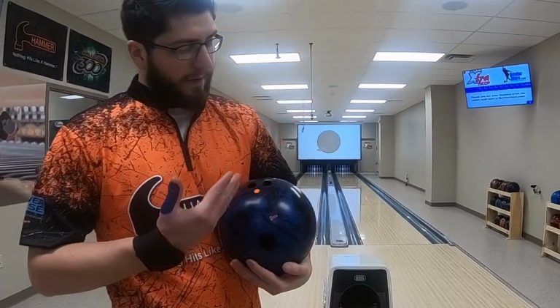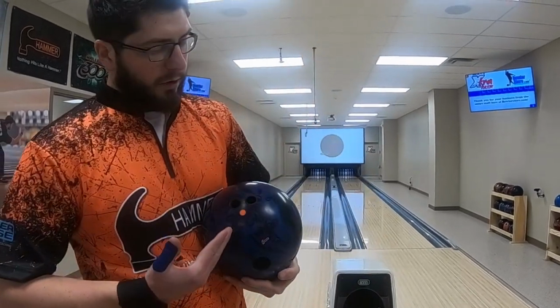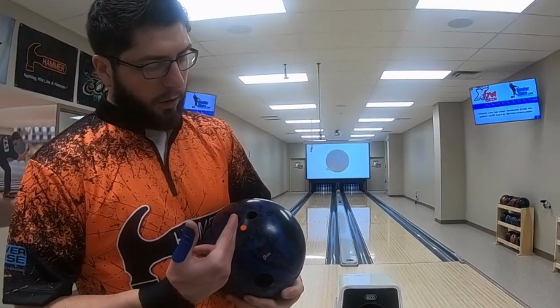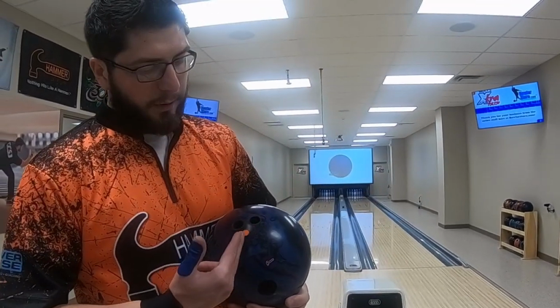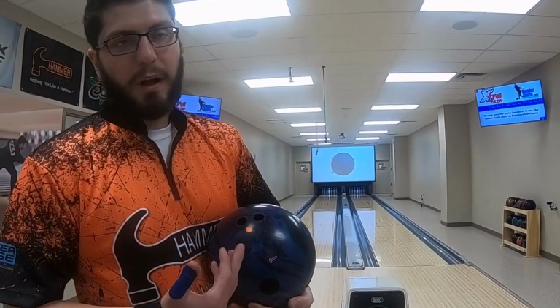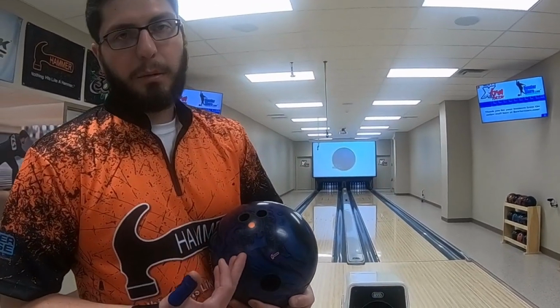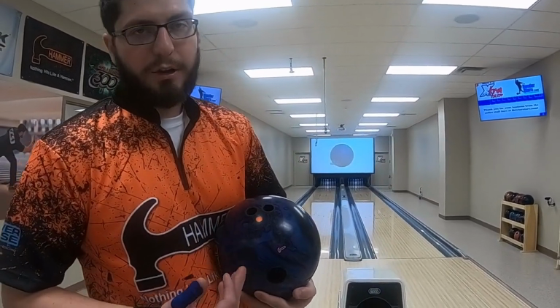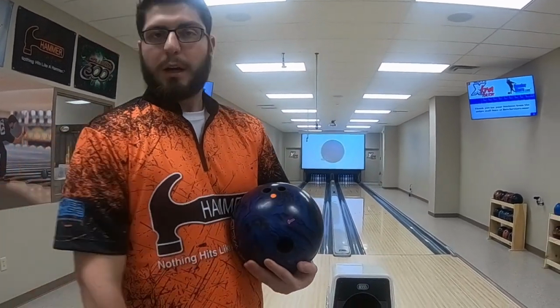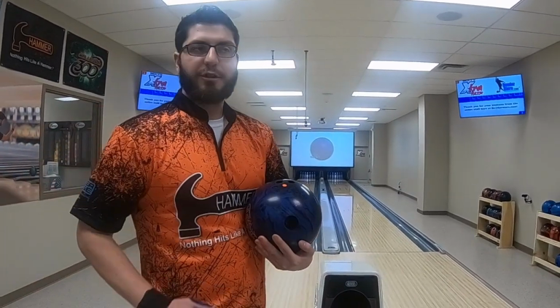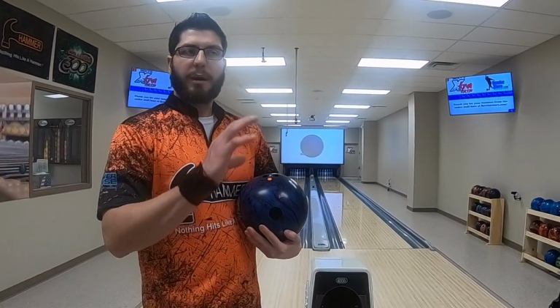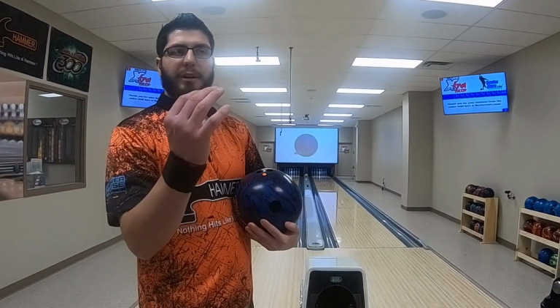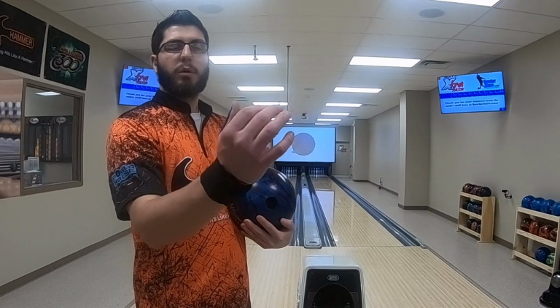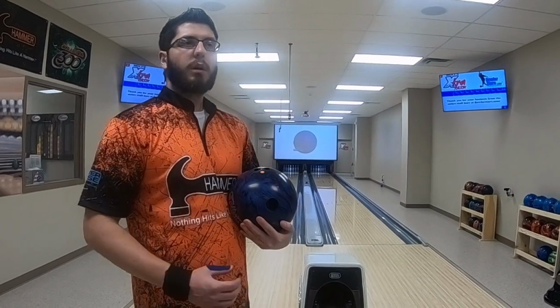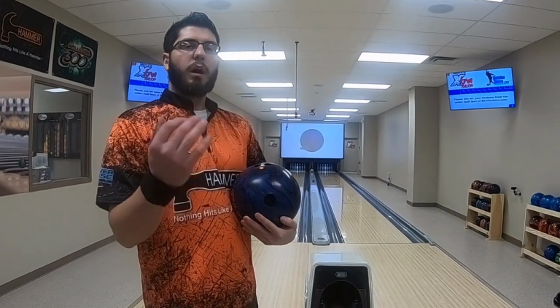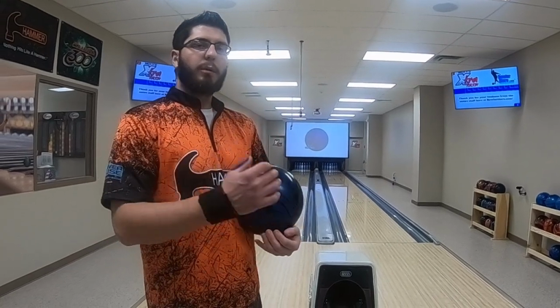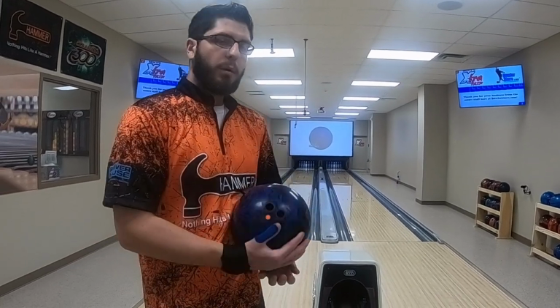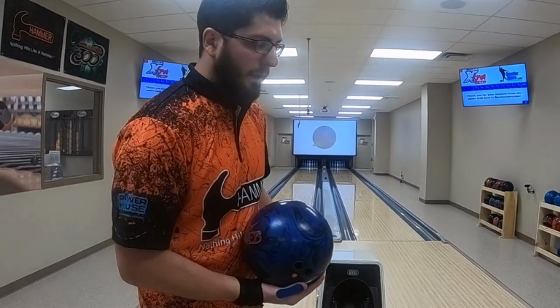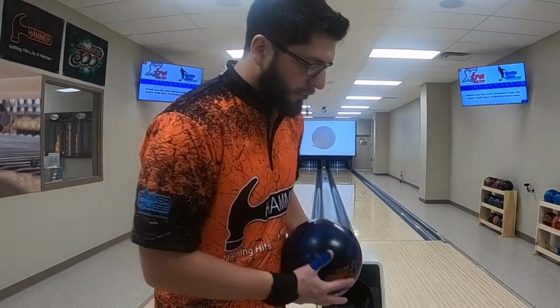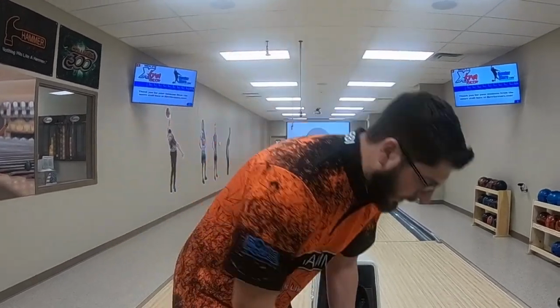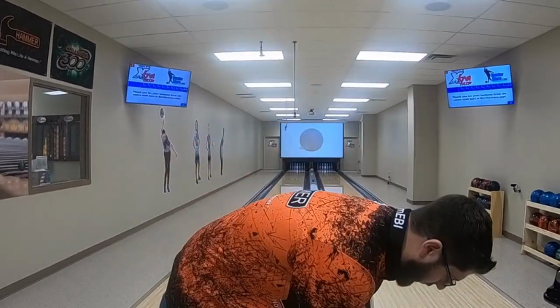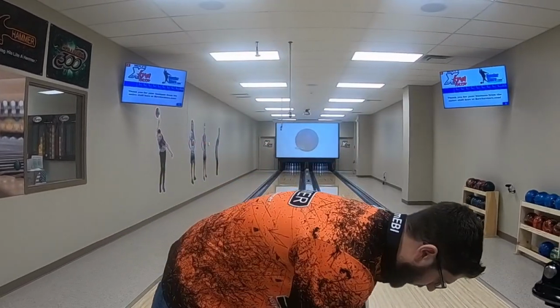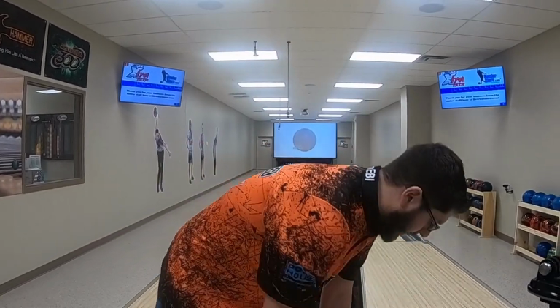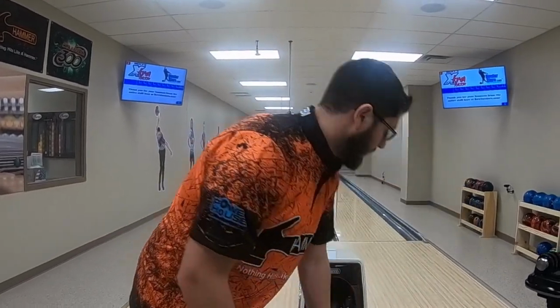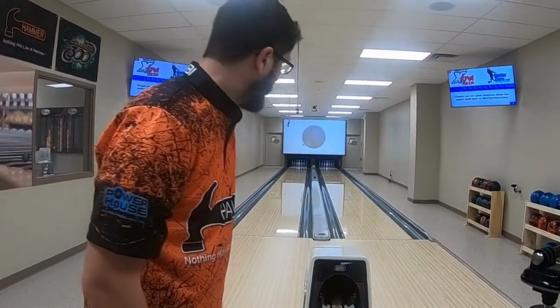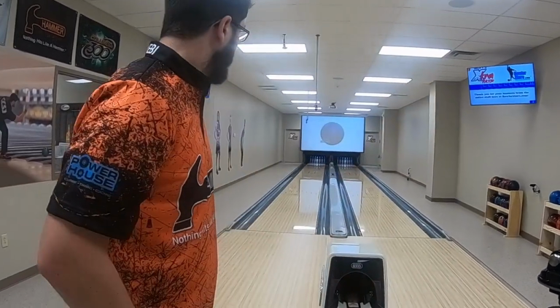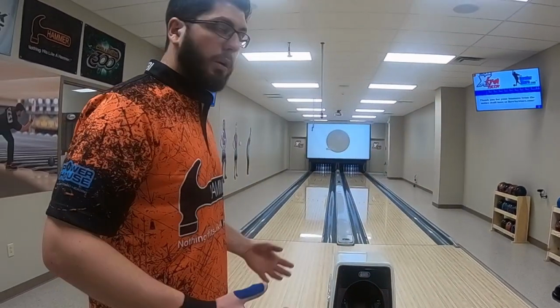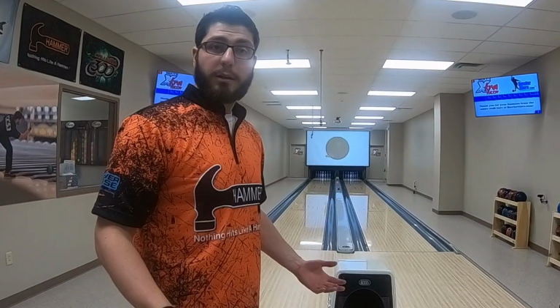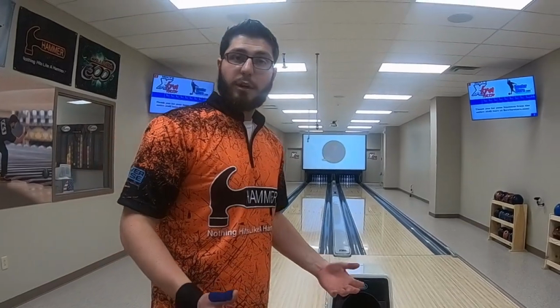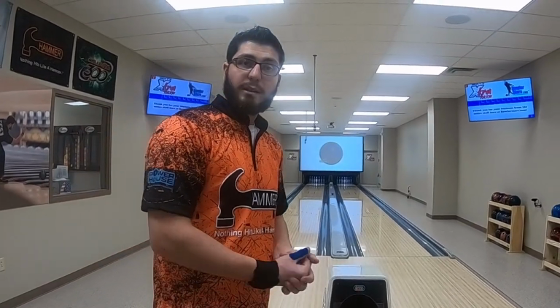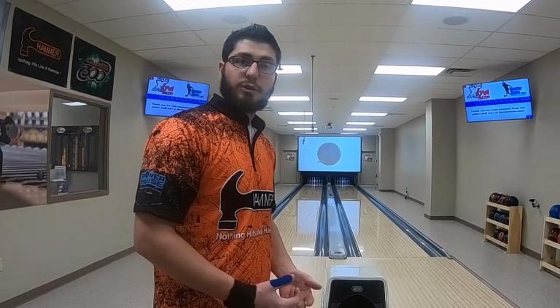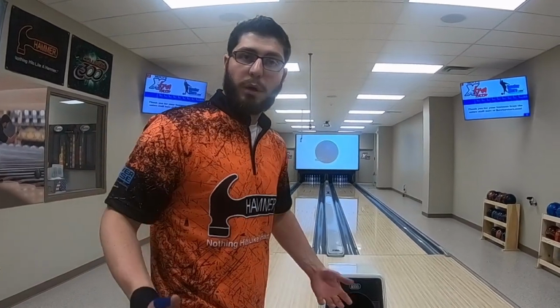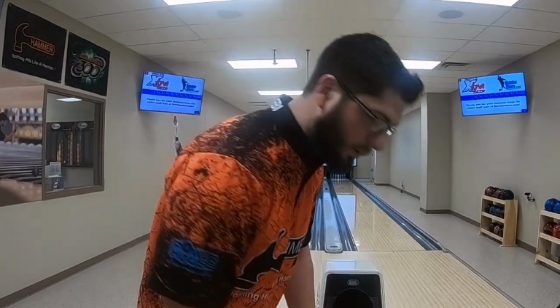I have them drilled, both pretty much pinned under the bridge, kind of just to give me a nice smooth, a little bit more back-end motion. I'm going to do a comparison for you guys and show you what it does.